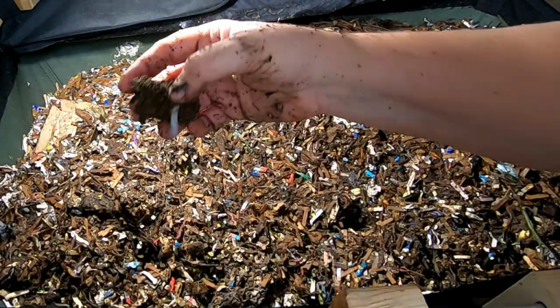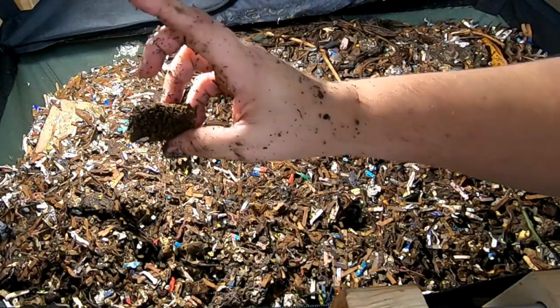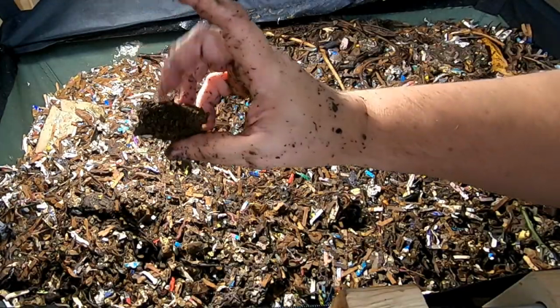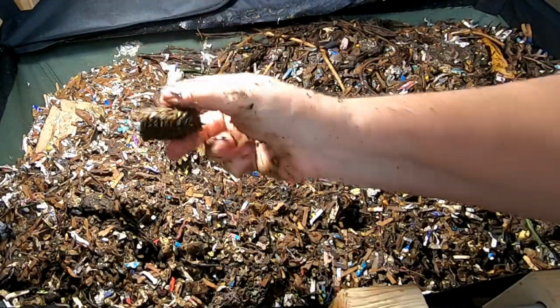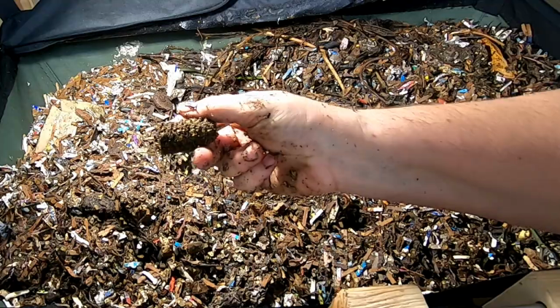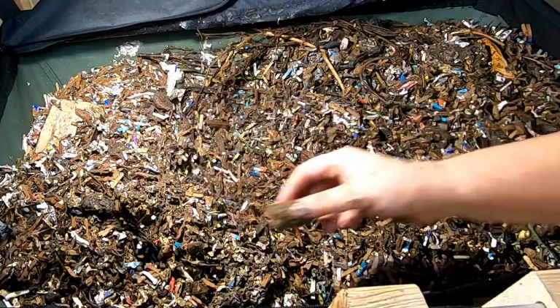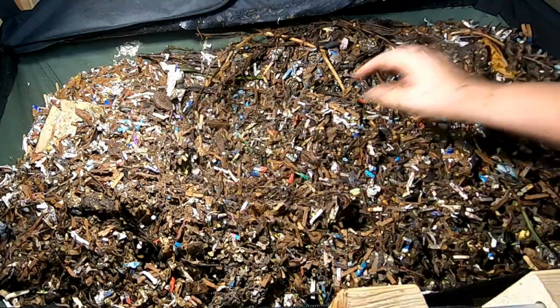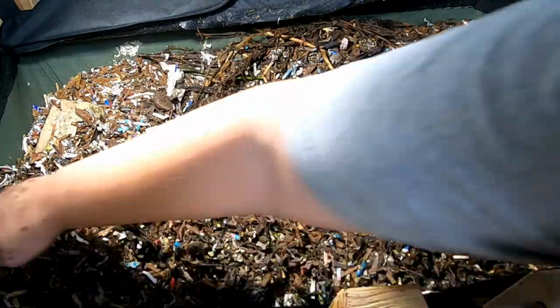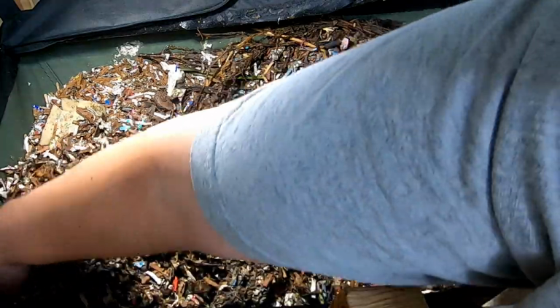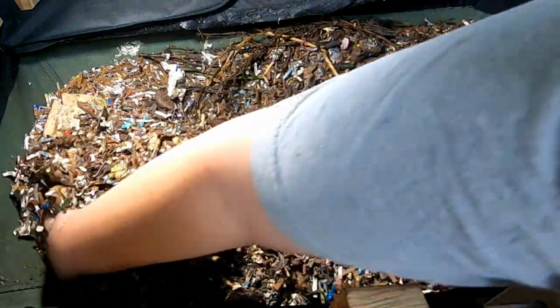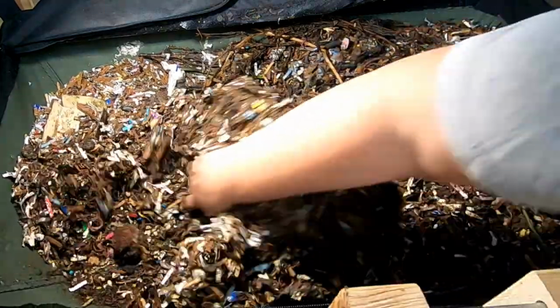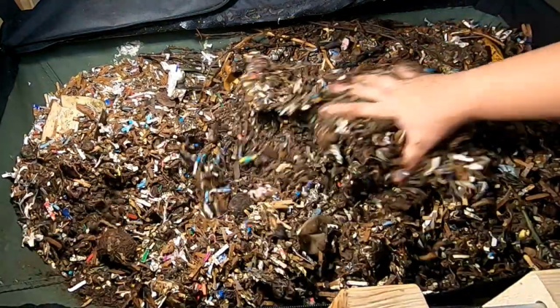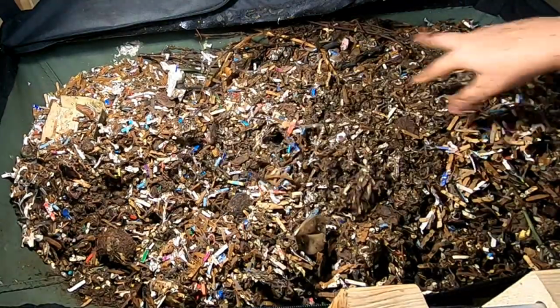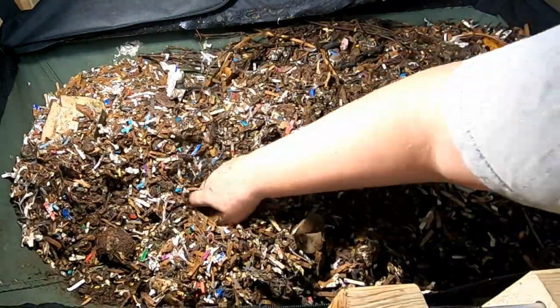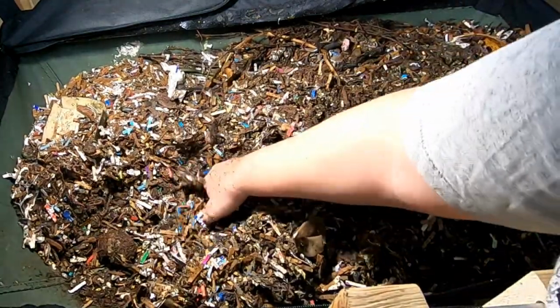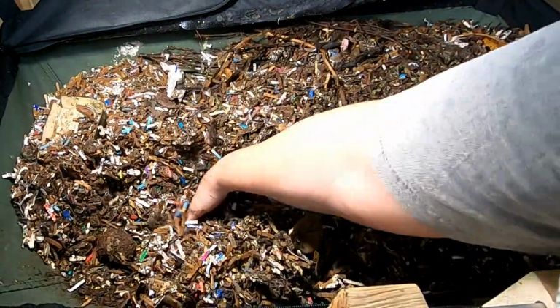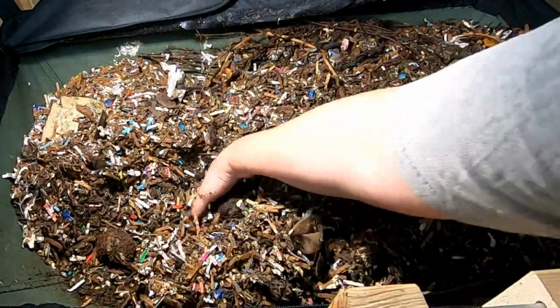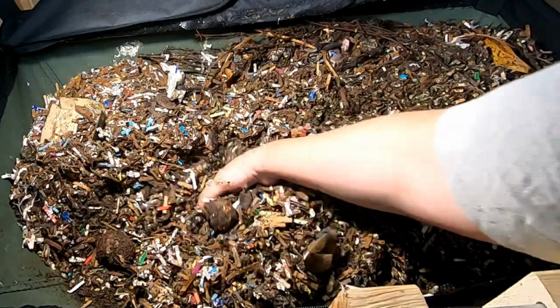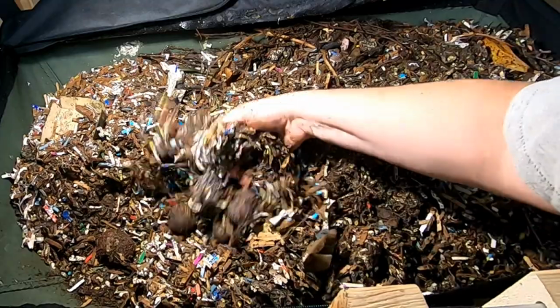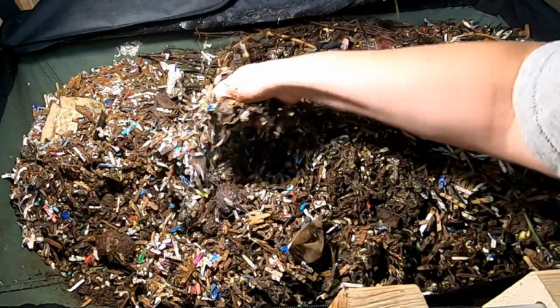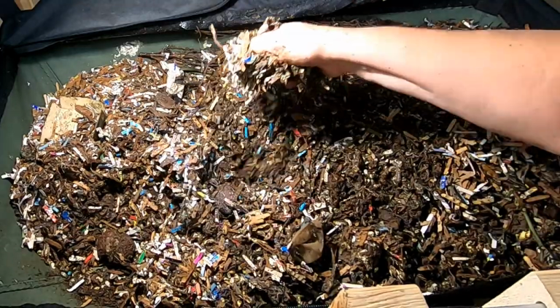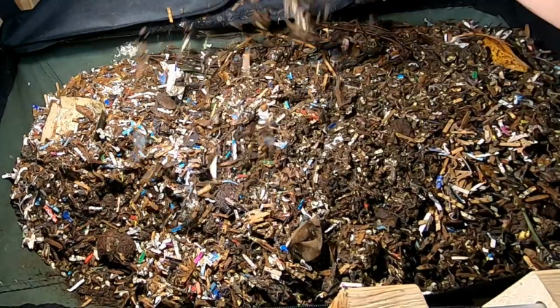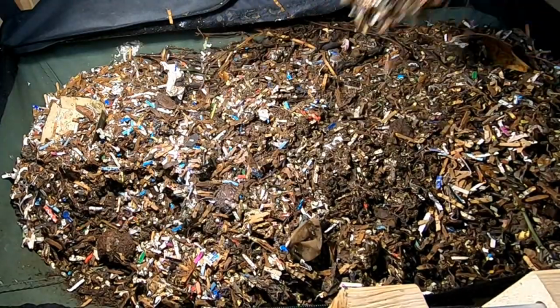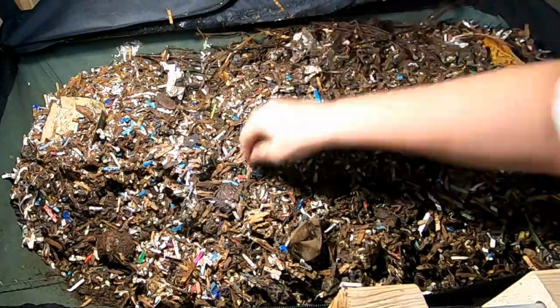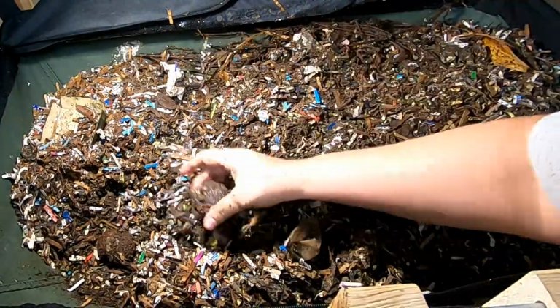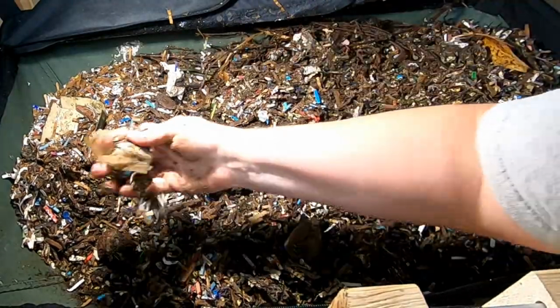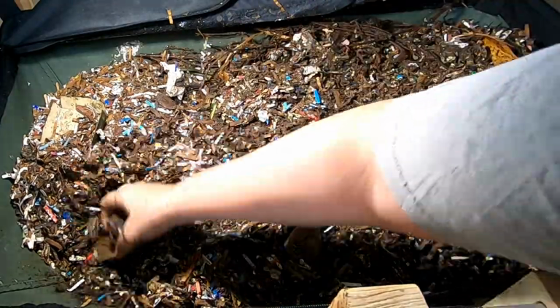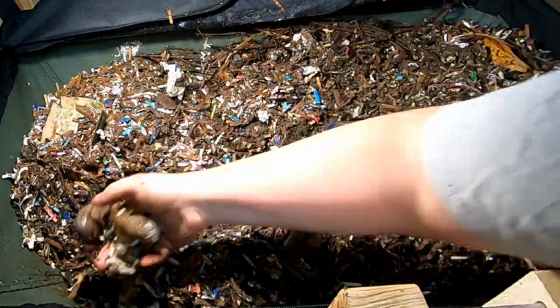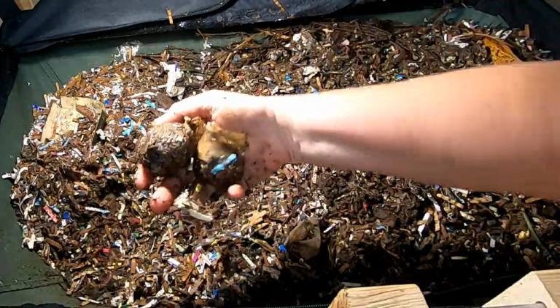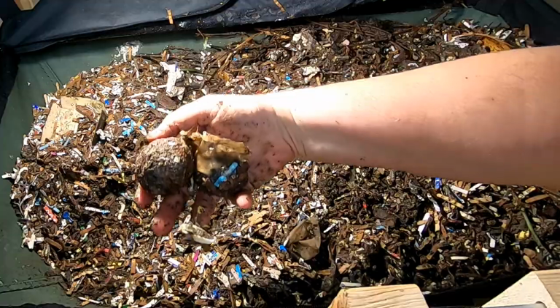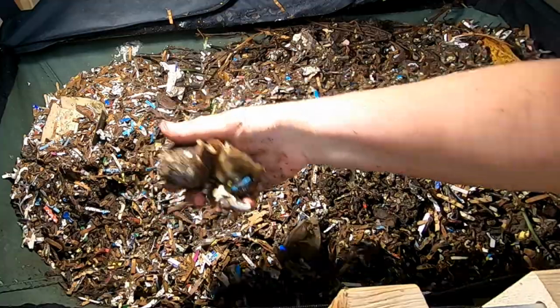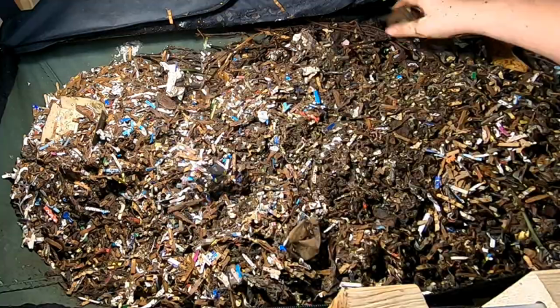Still have the corn in there for anybody who's keeping track. Just moving things around, making sure to keep air to everything — no shortage of avocado pits.